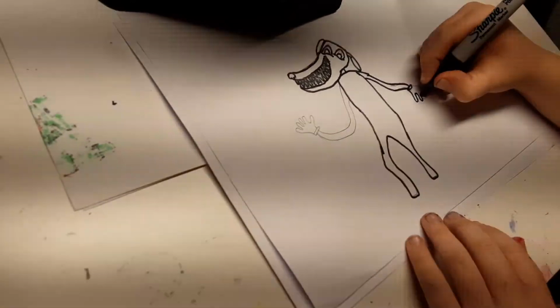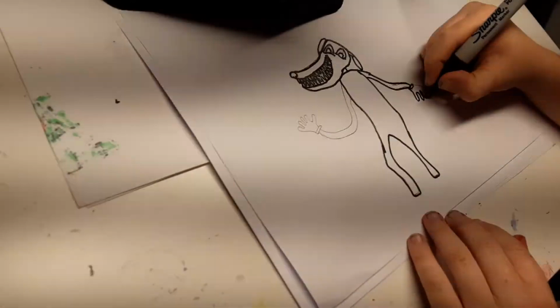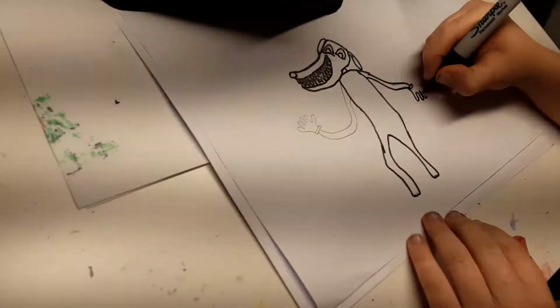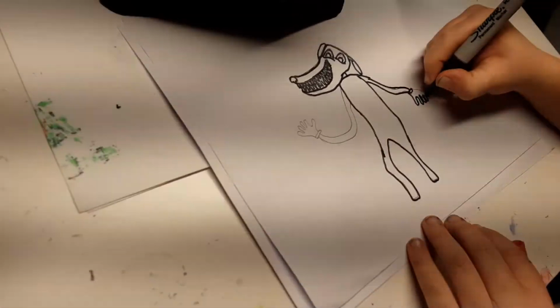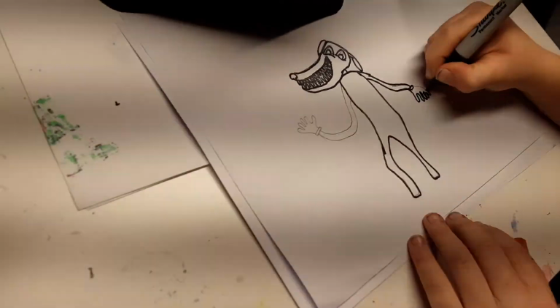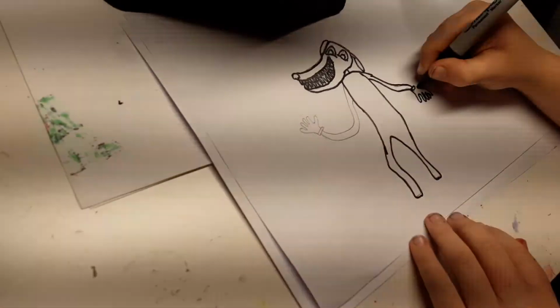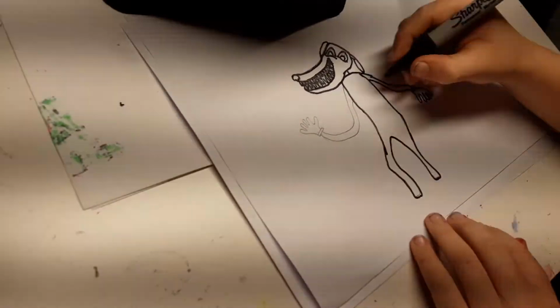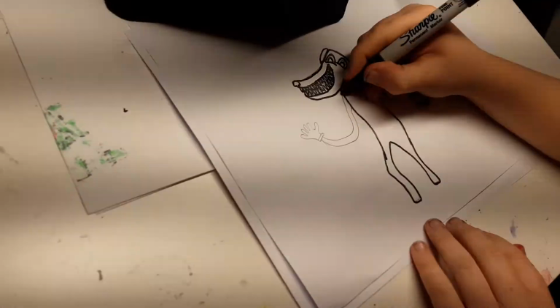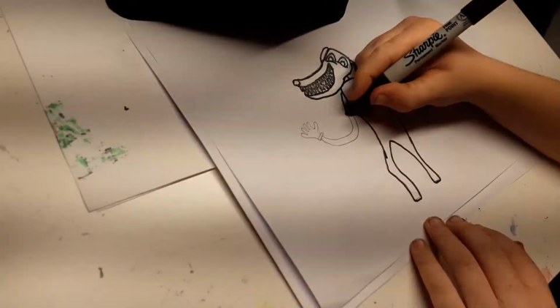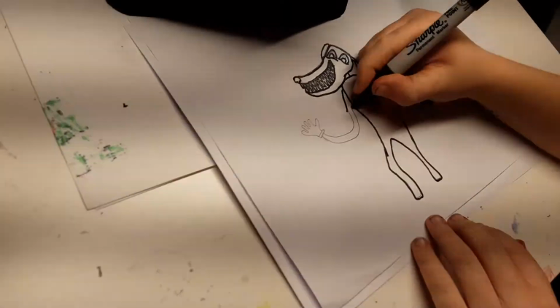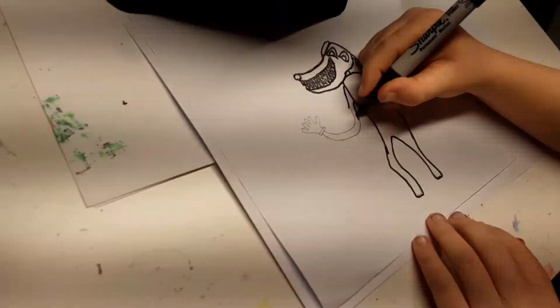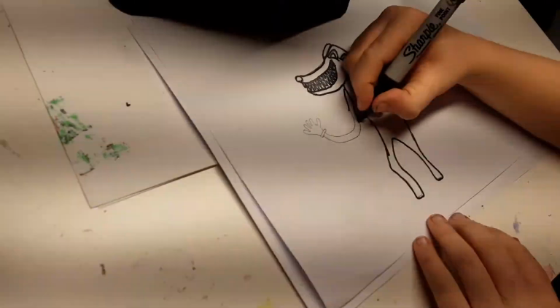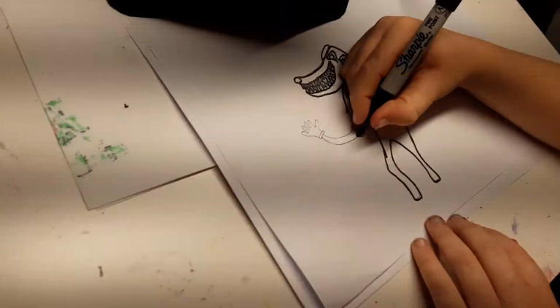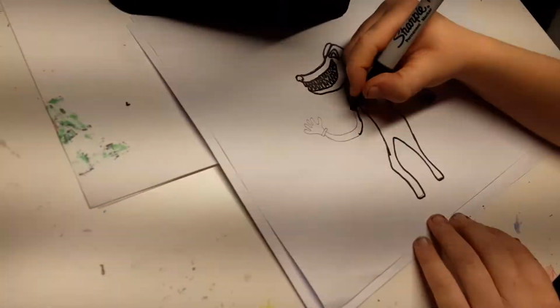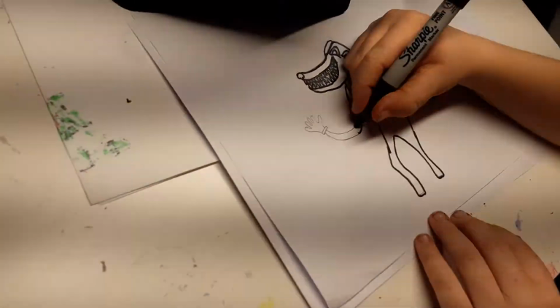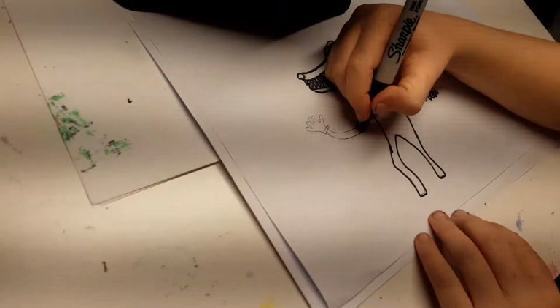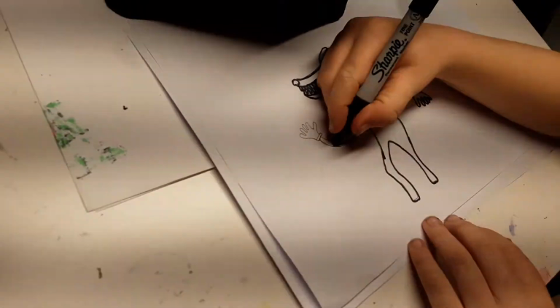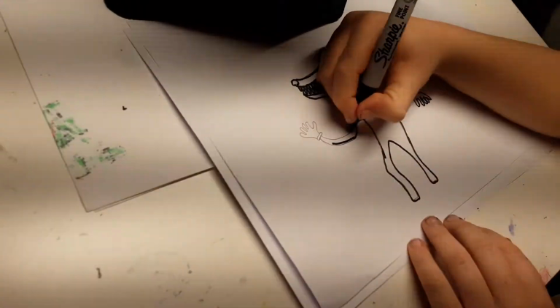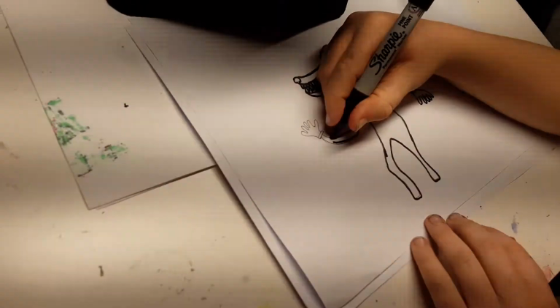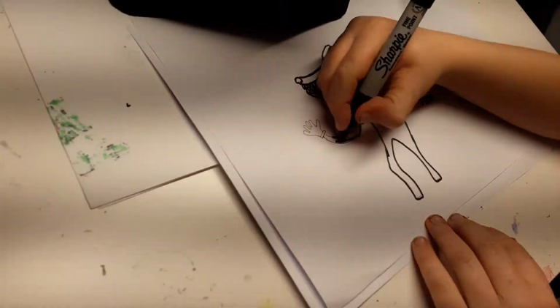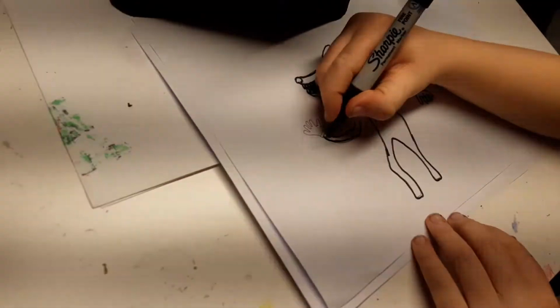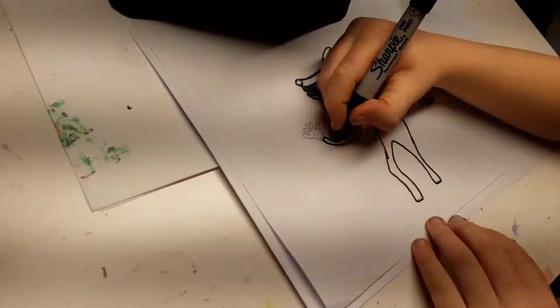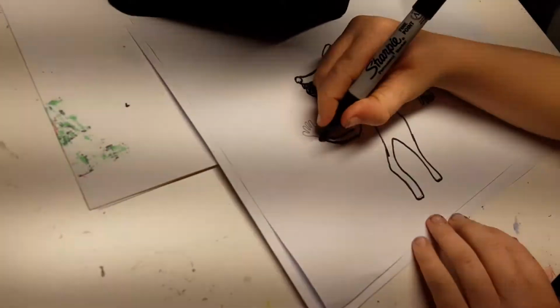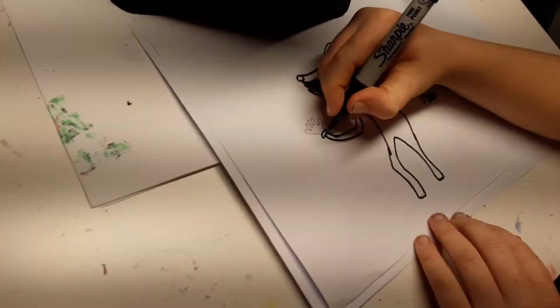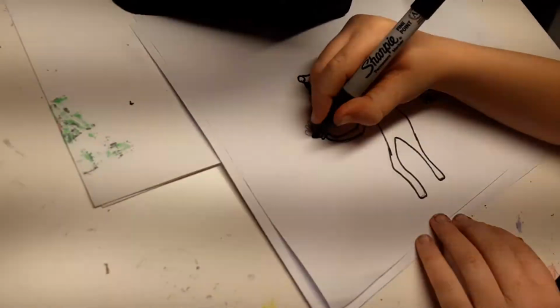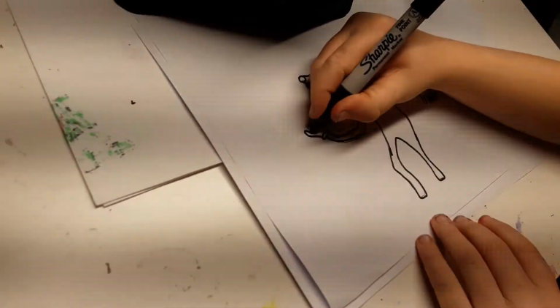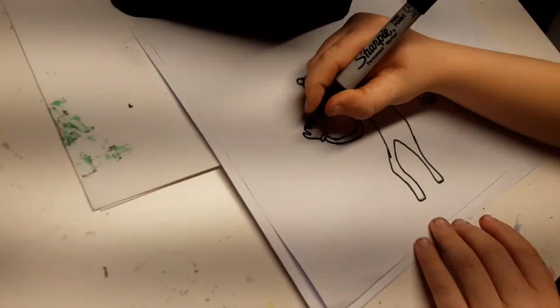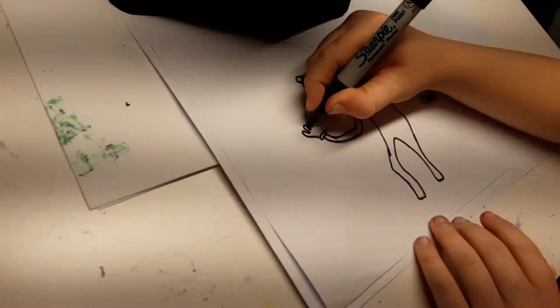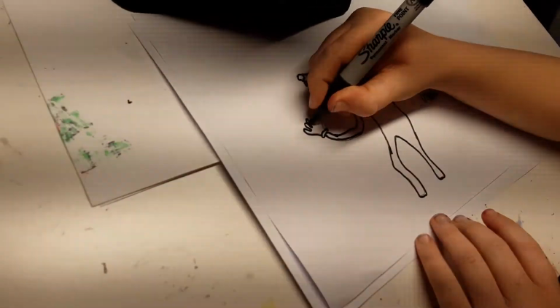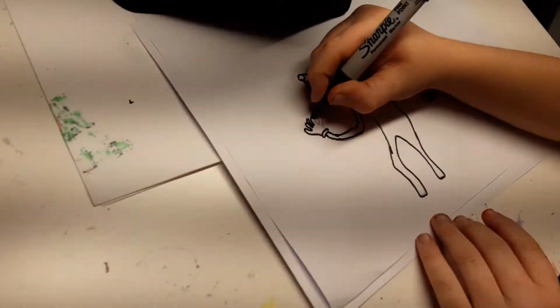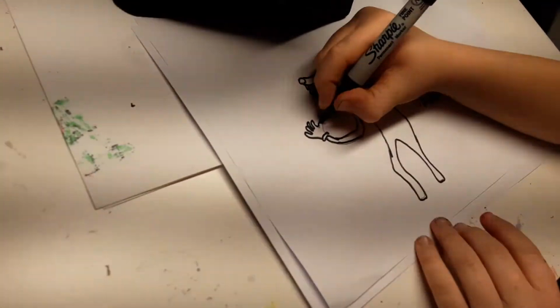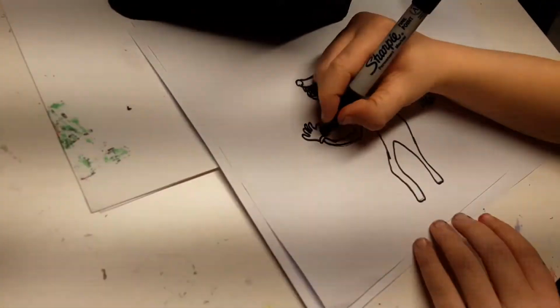Draw all the fingers — one, two, three, five. Then draw the arm here. And on the other hand, one, two, three, four, five.